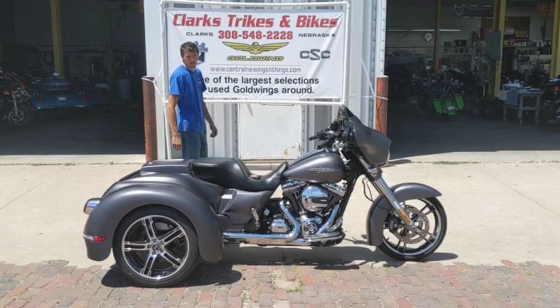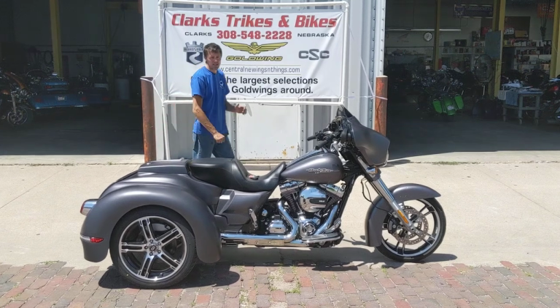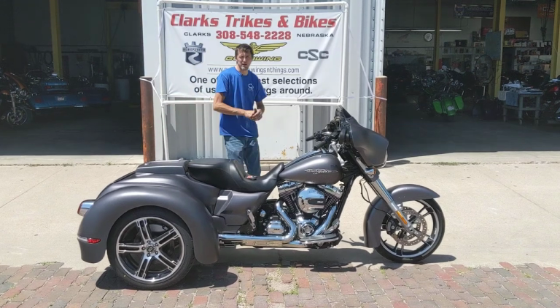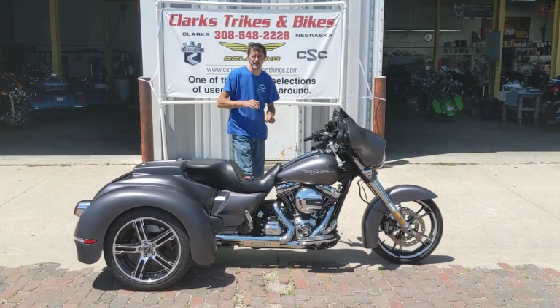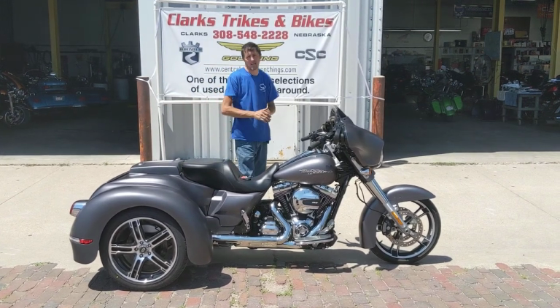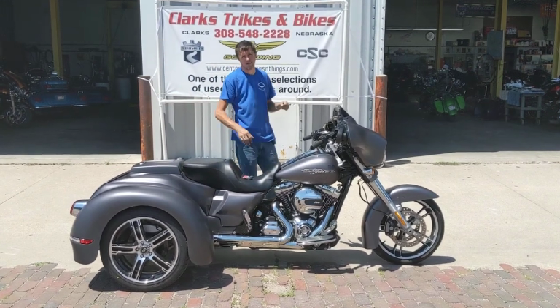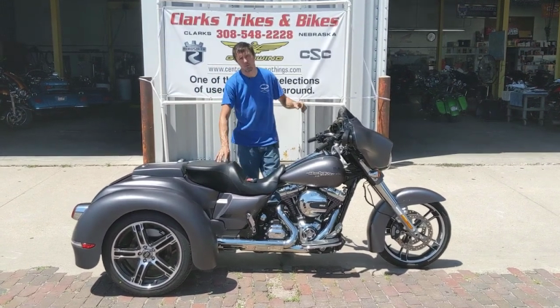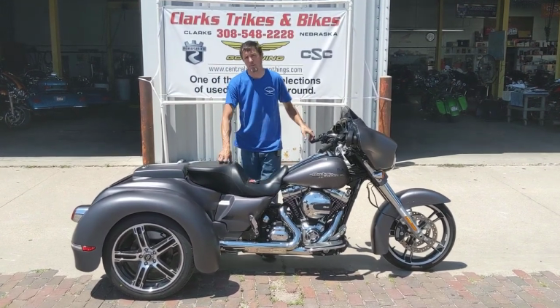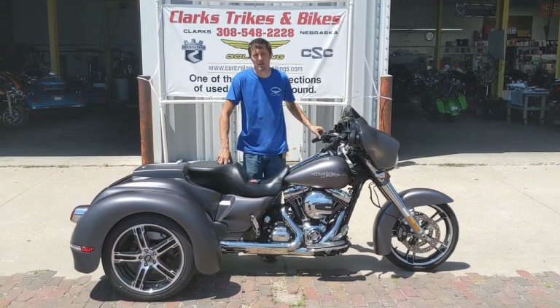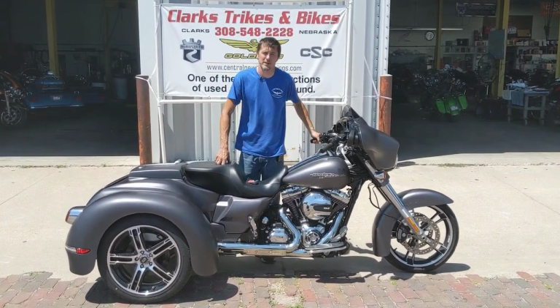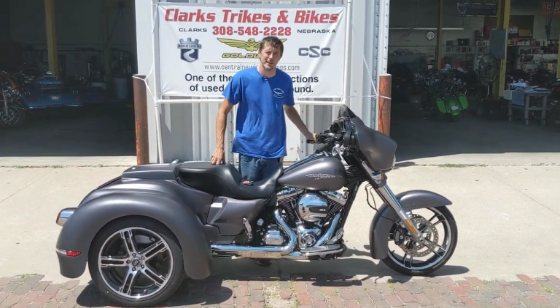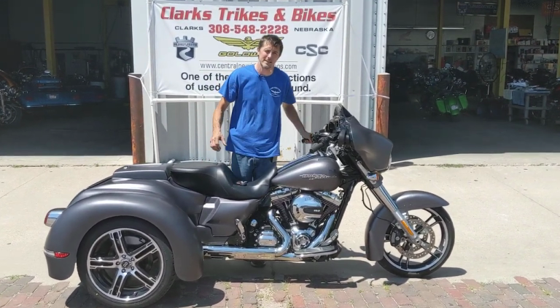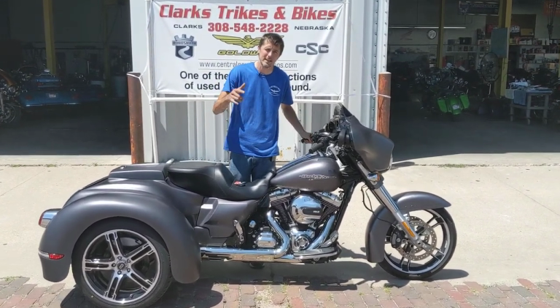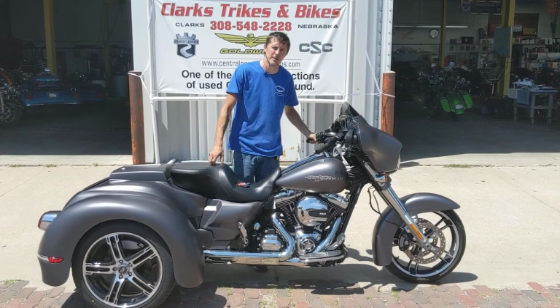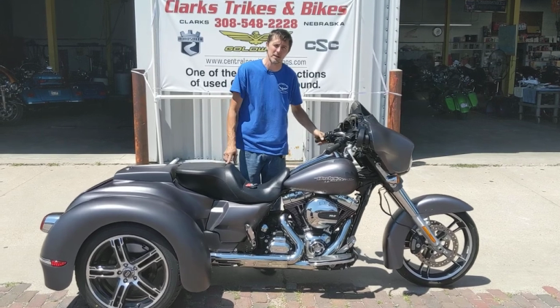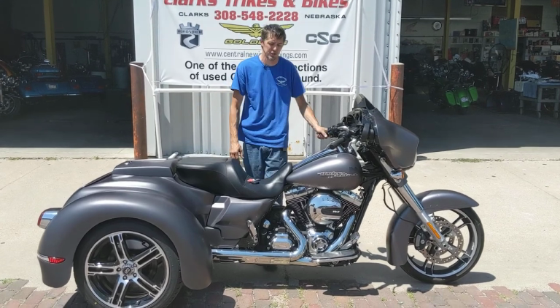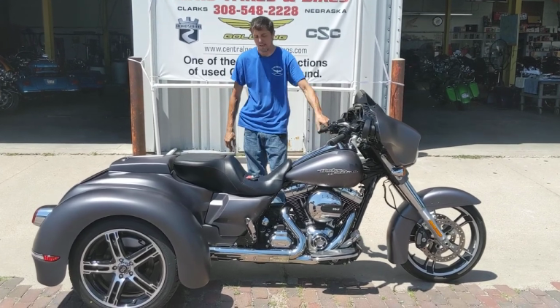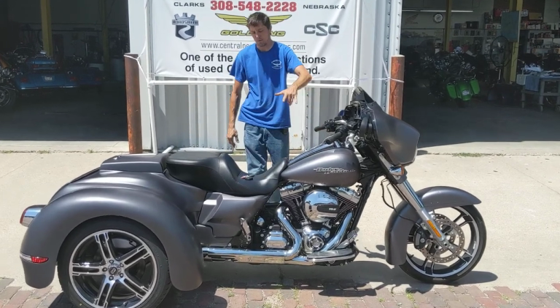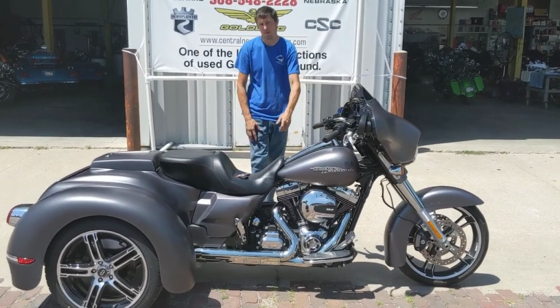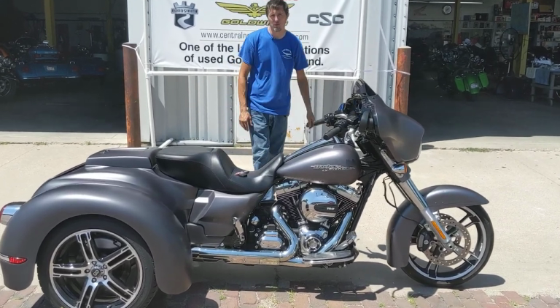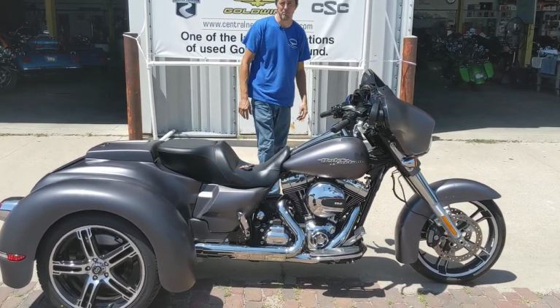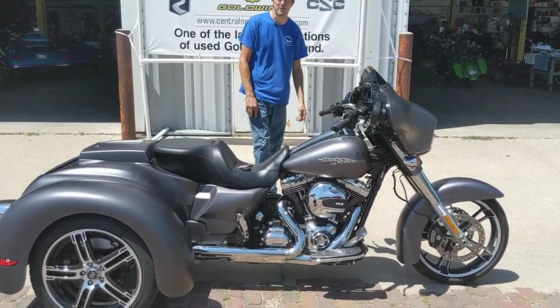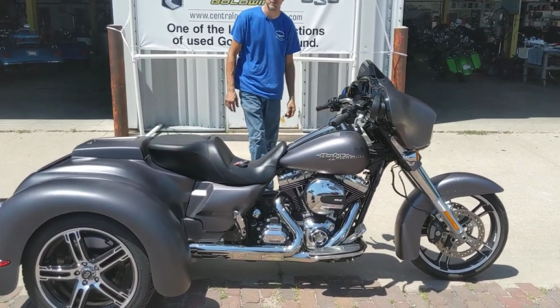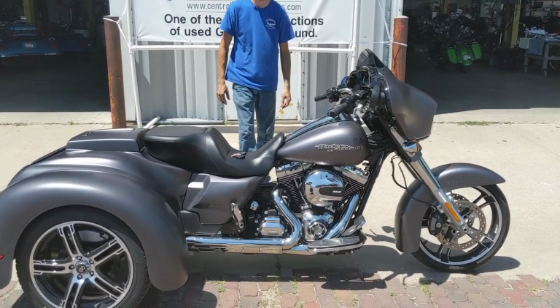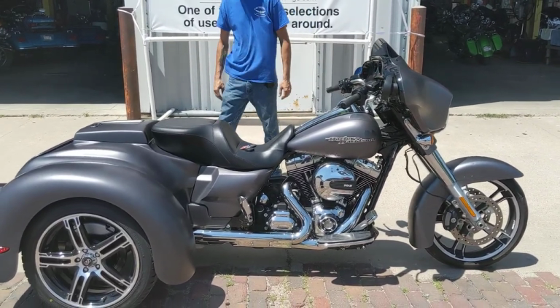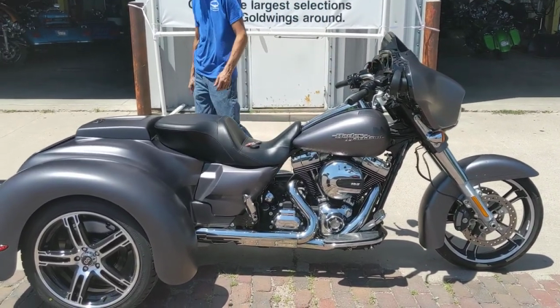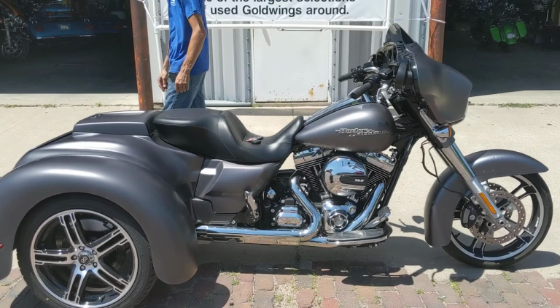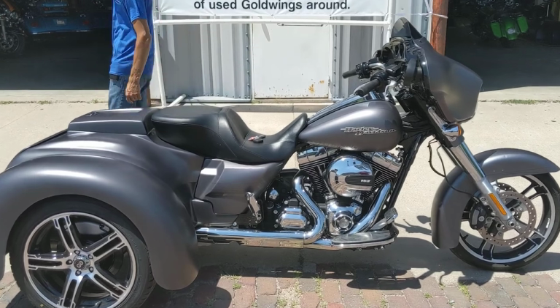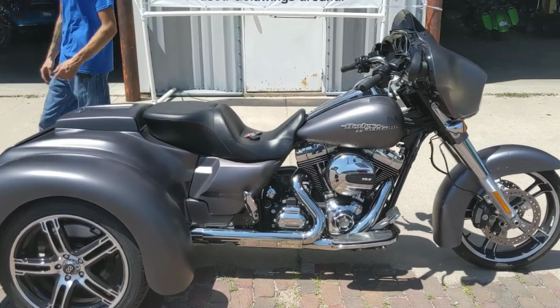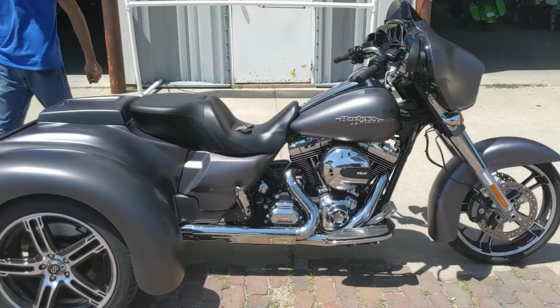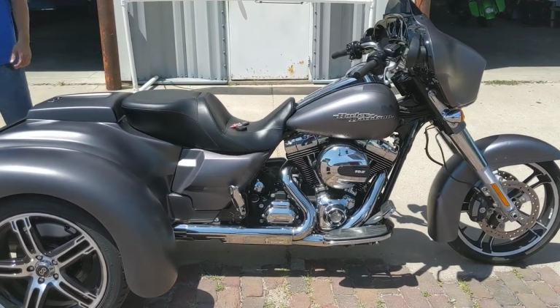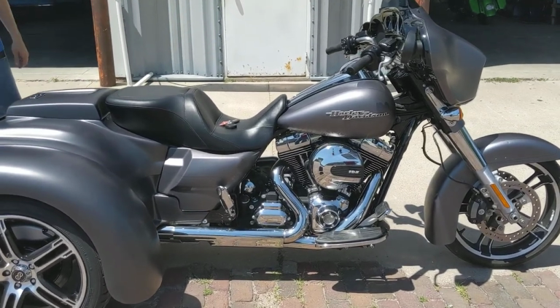Hello everybody, good afternoon and welcome back to Clark's Tracks and Bikes. Today you've got Eric and Joe coming at you.